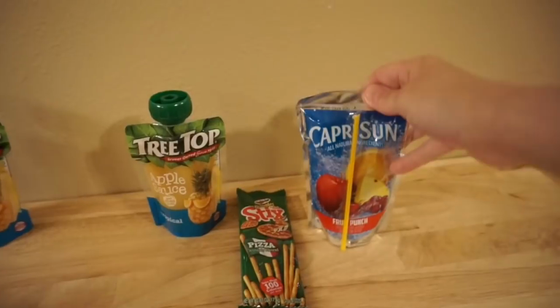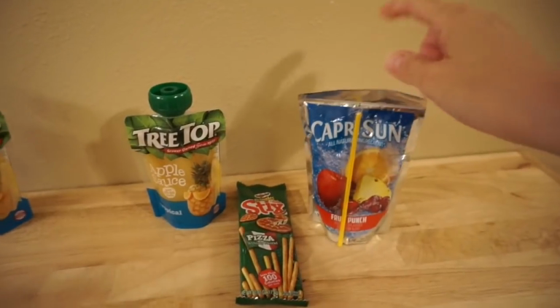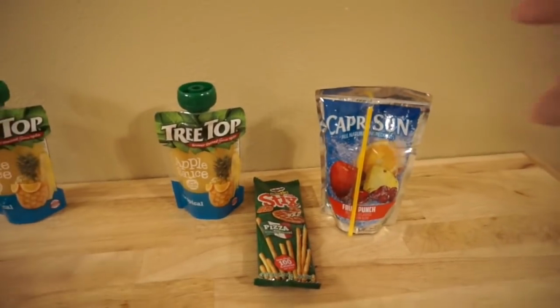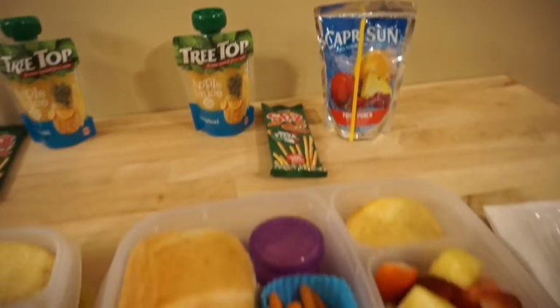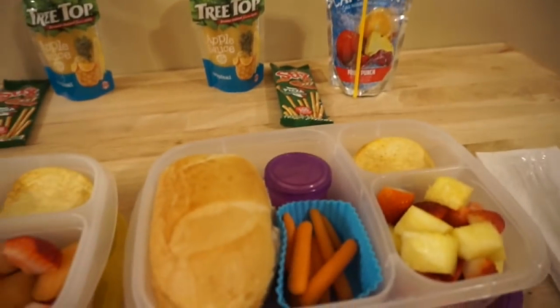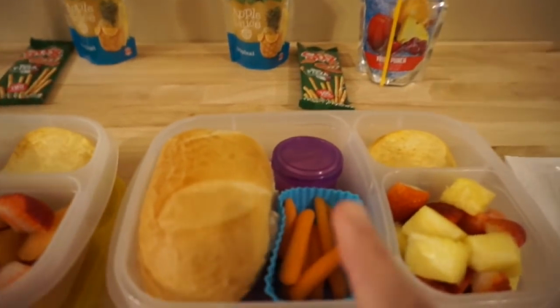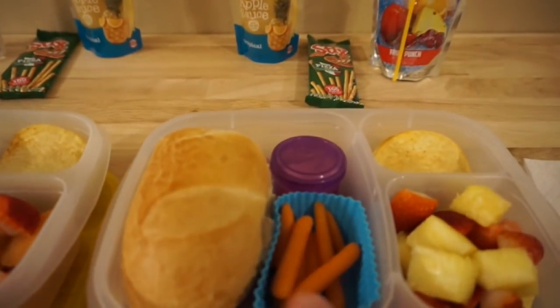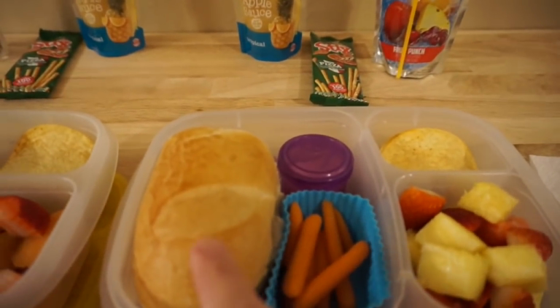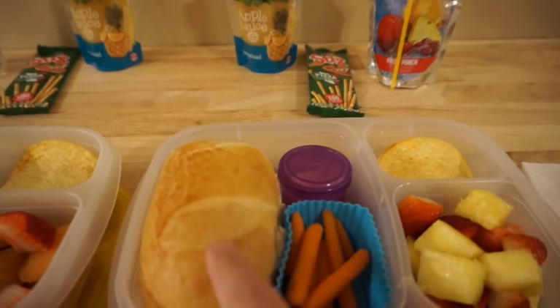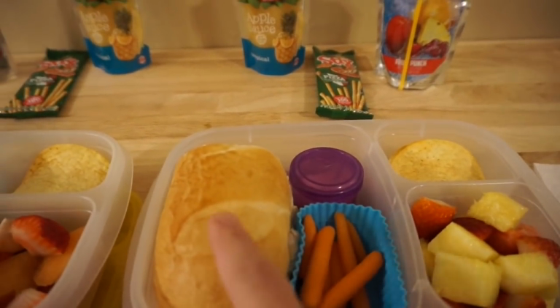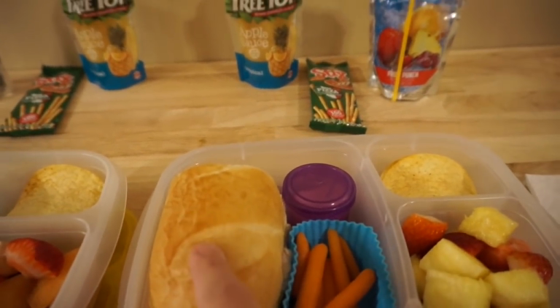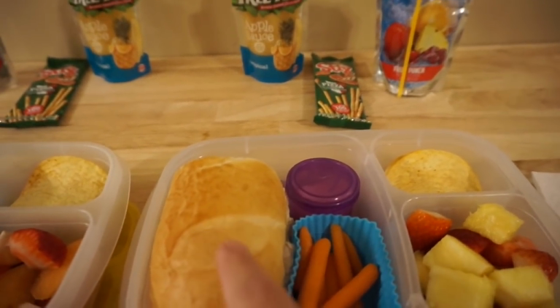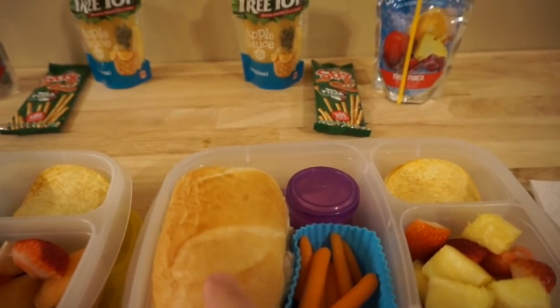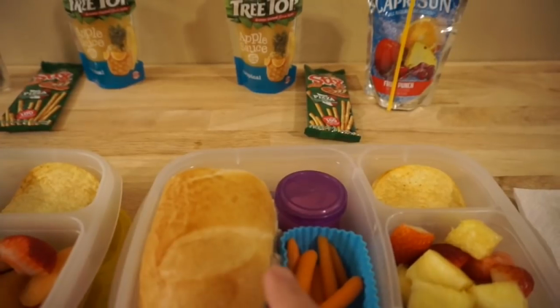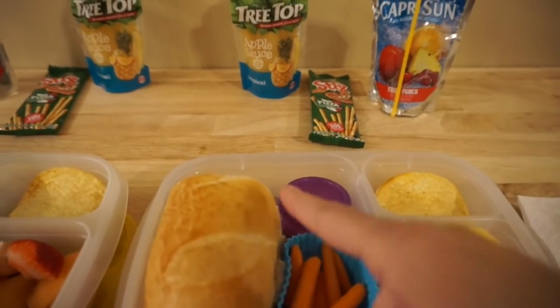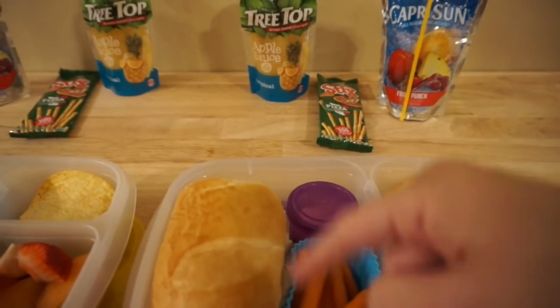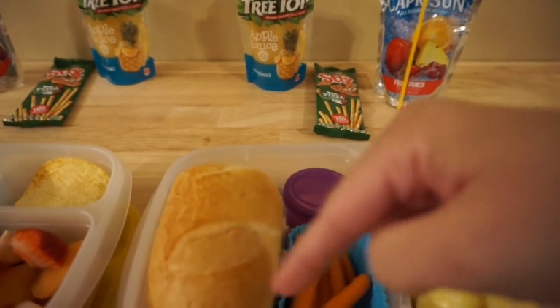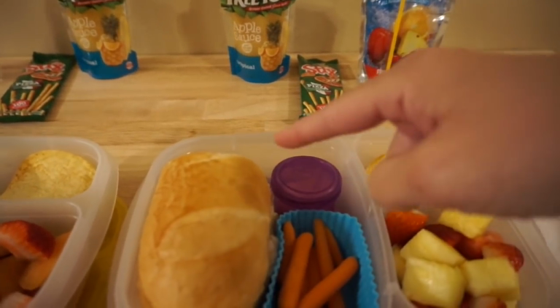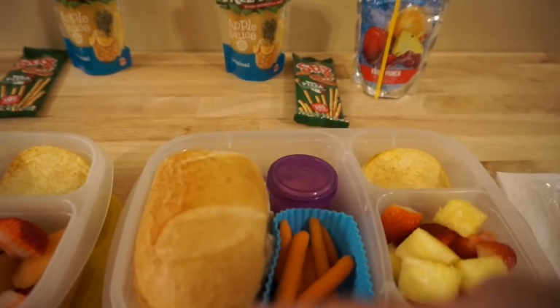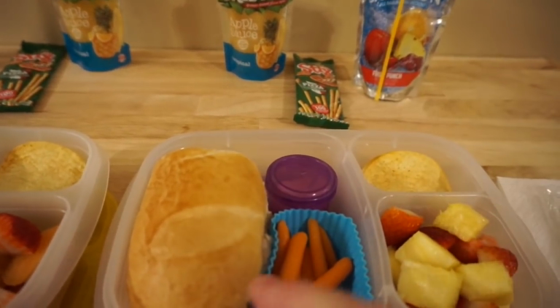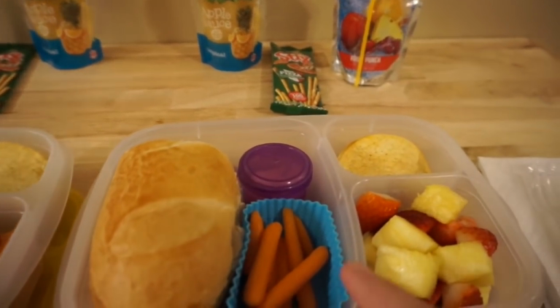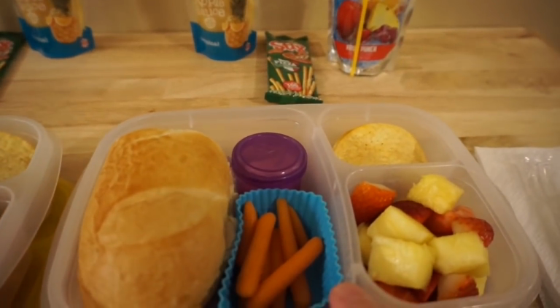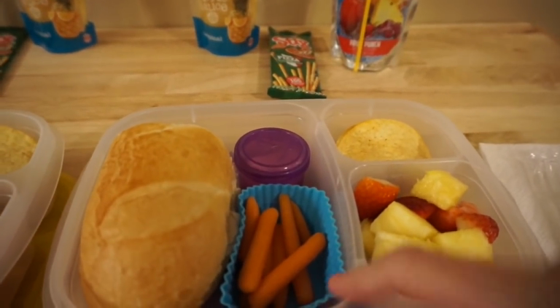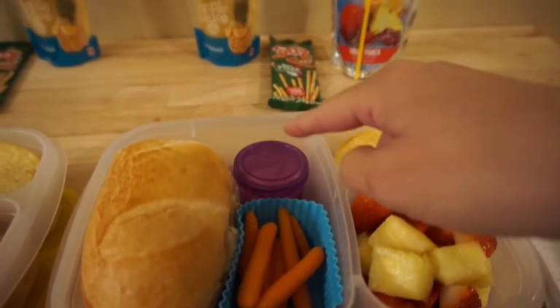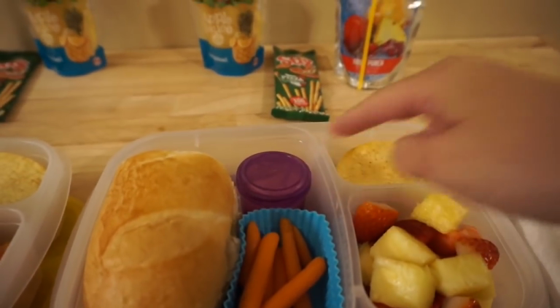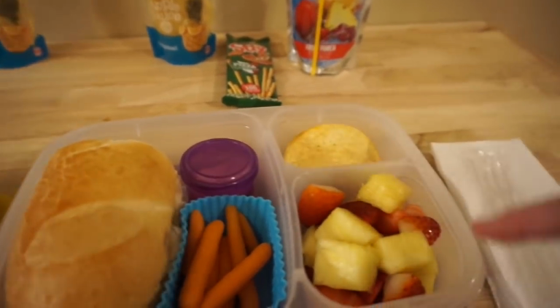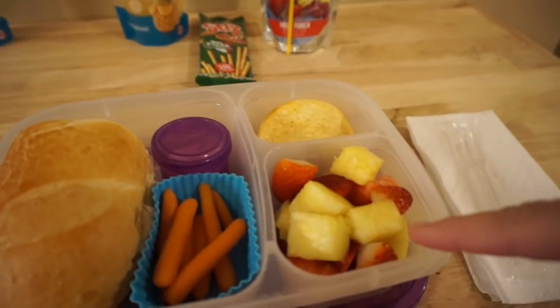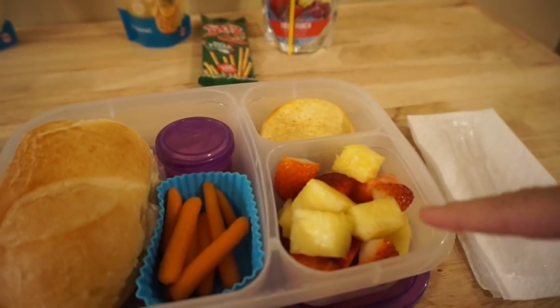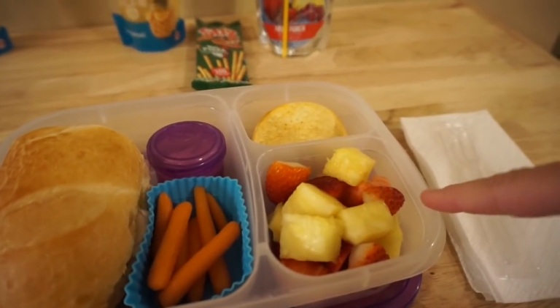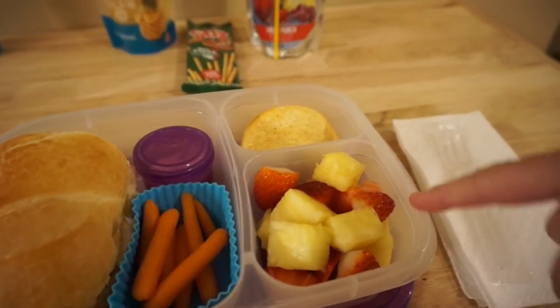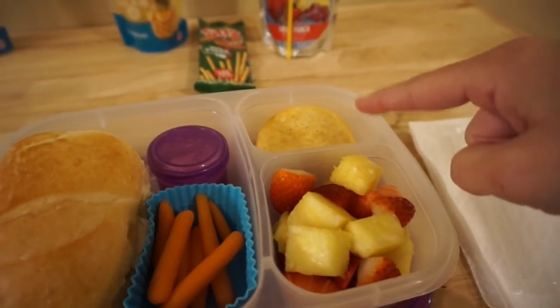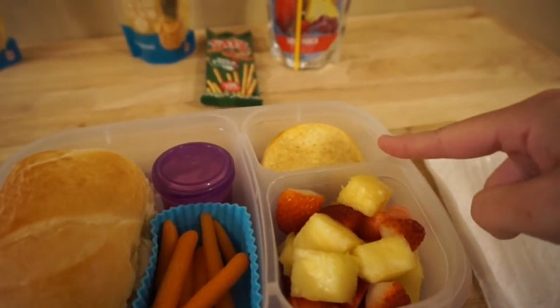For lunch, Emily is going to have half of a turkey sandwich on one of those hoagie rolls. She also has some carrots and ranch, pineapple, strawberries, and some barbecue Pringles.